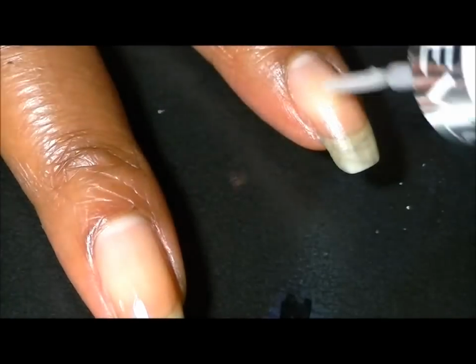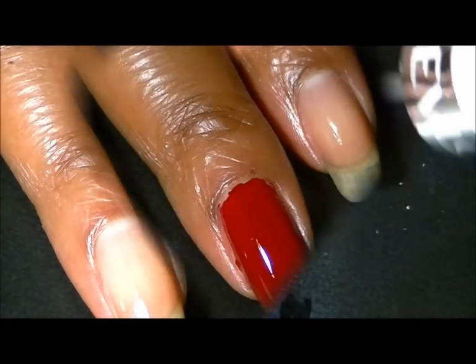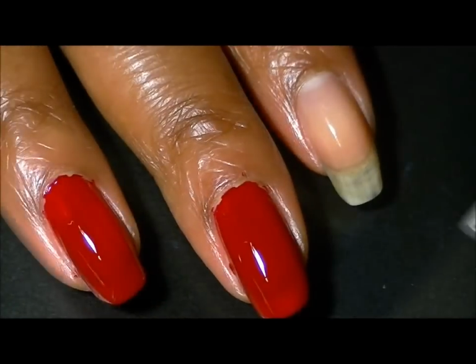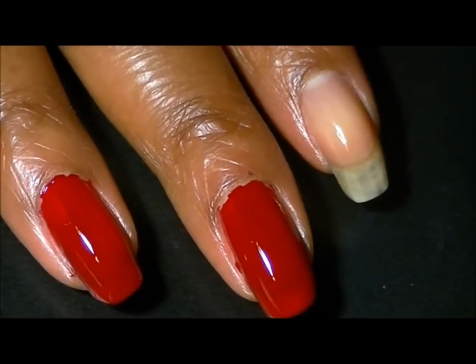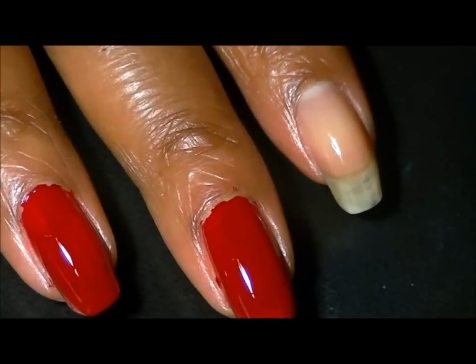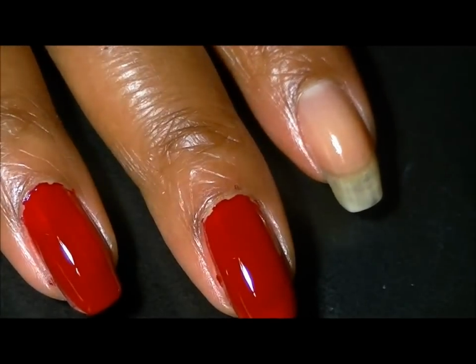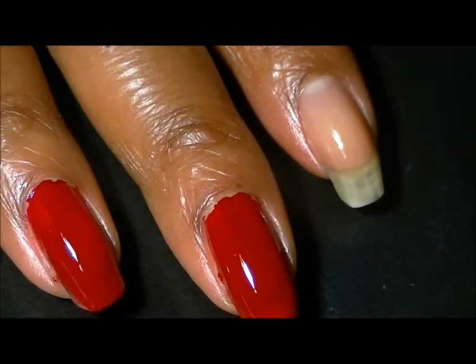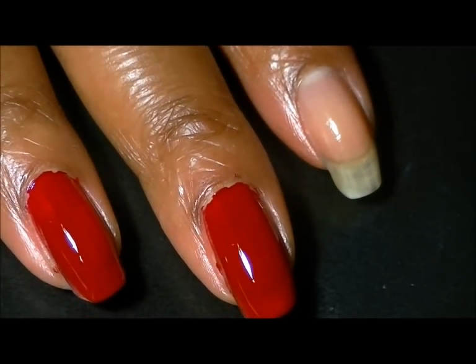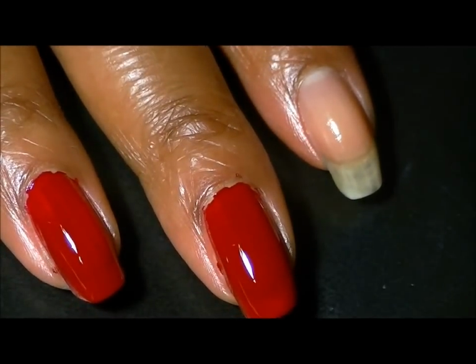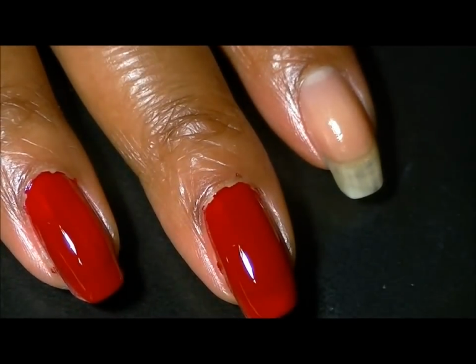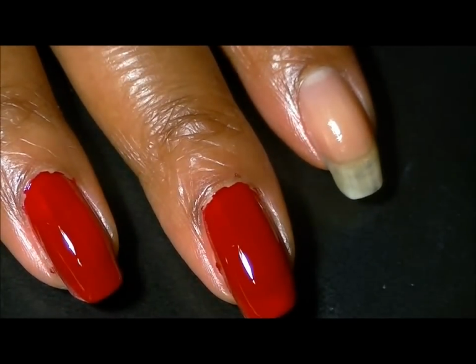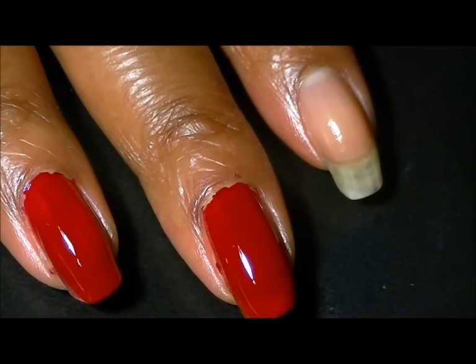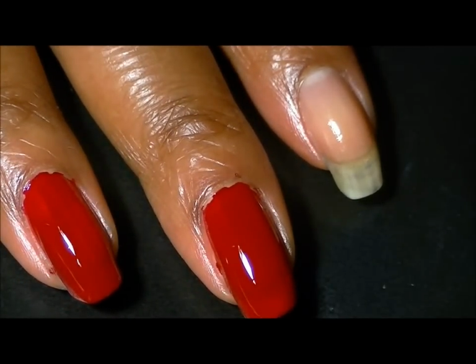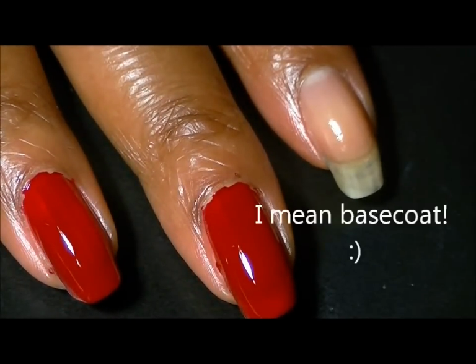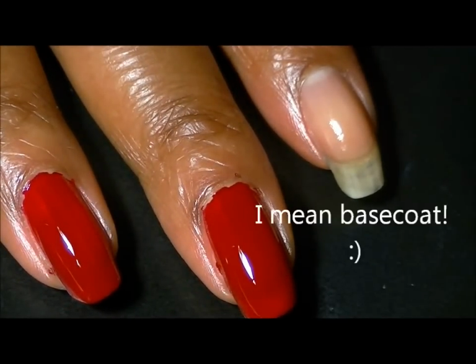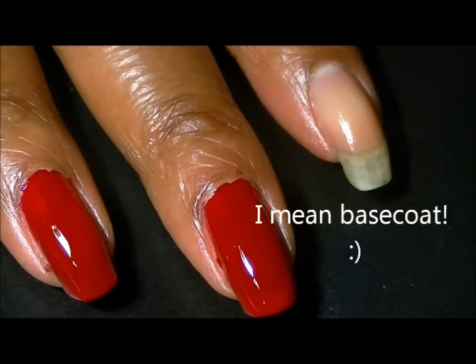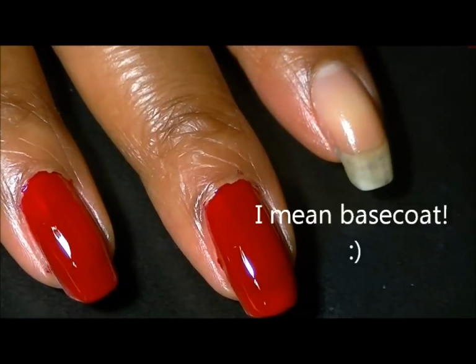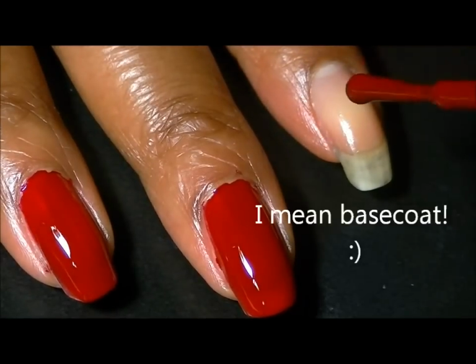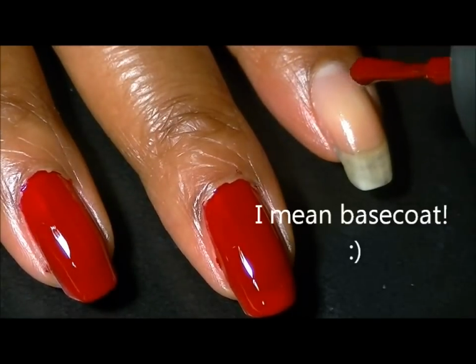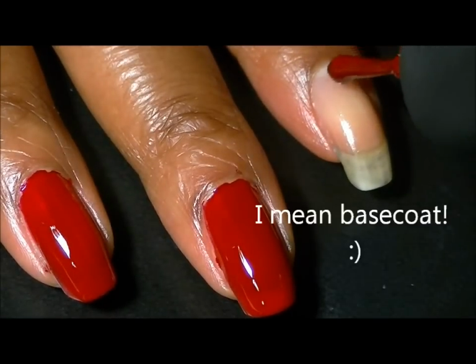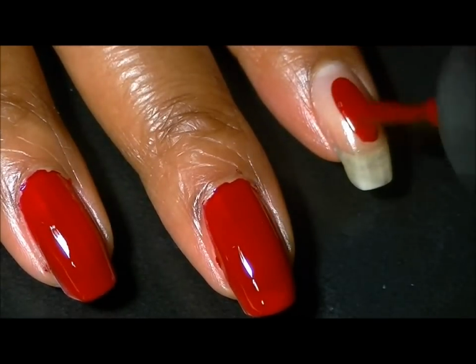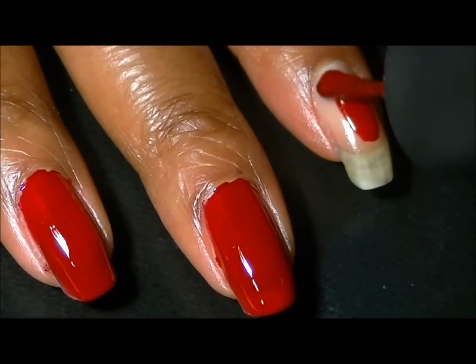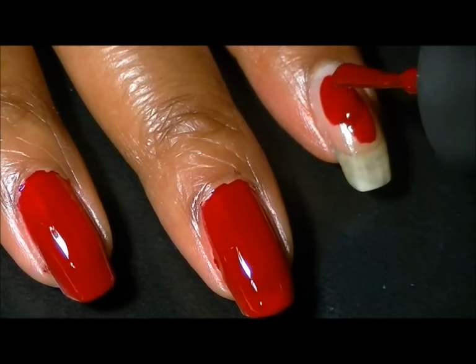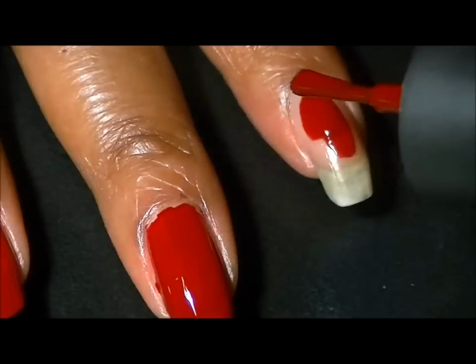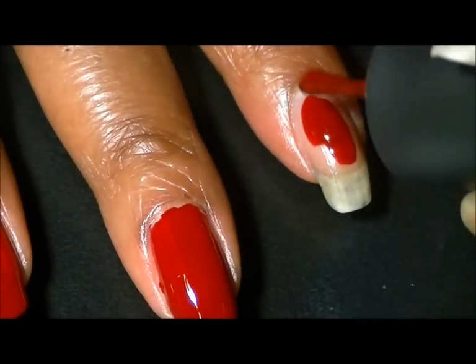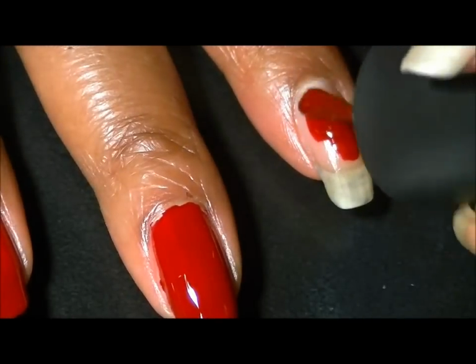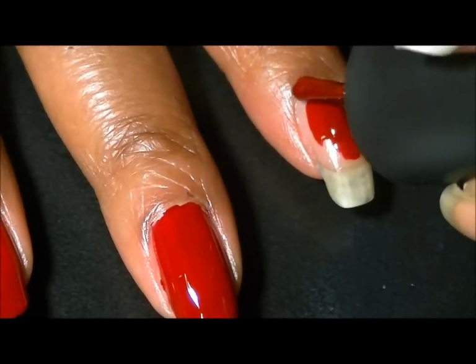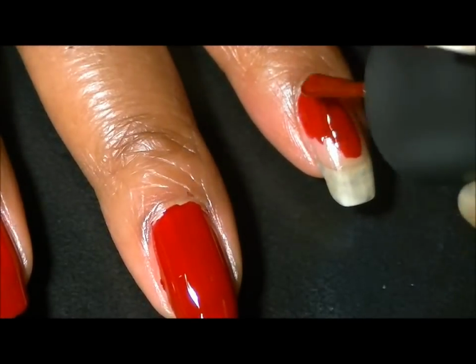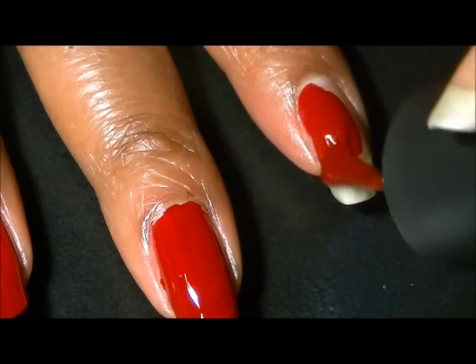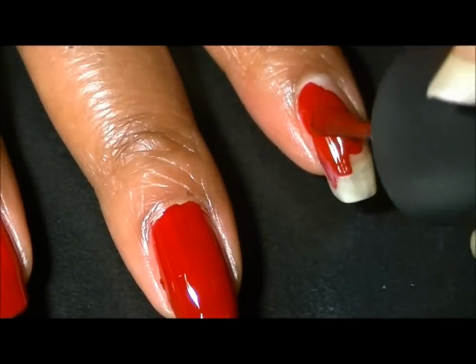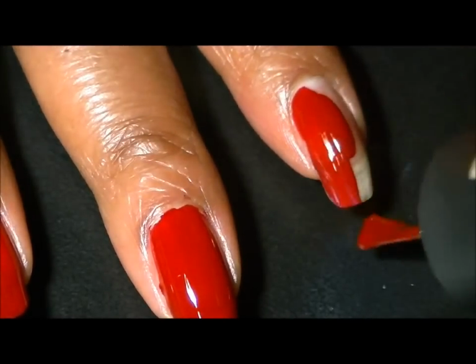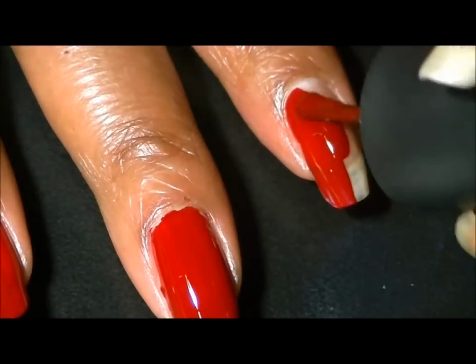My top coat has dried and now I'm just applying two layers of this color by LA Colors, number 578.